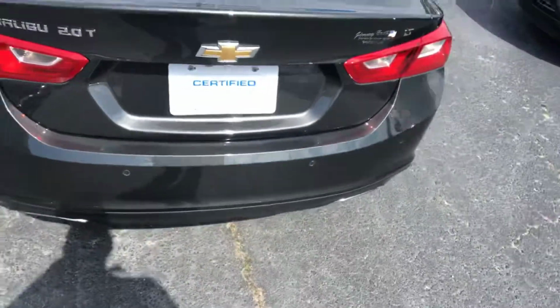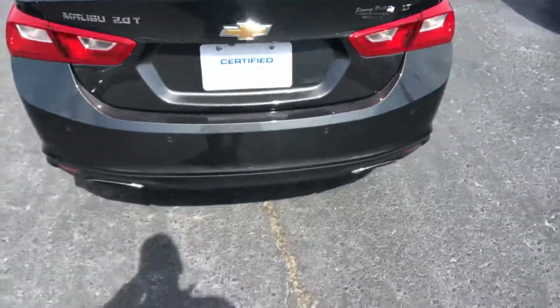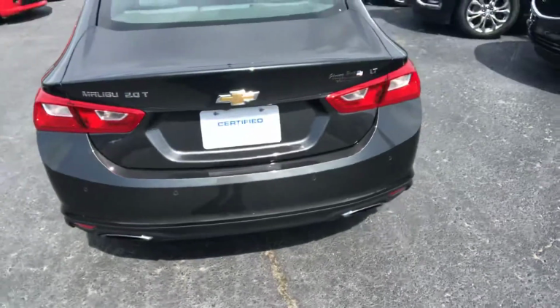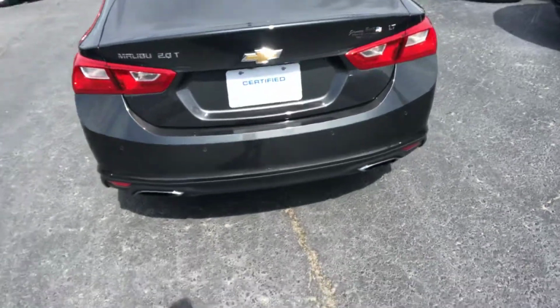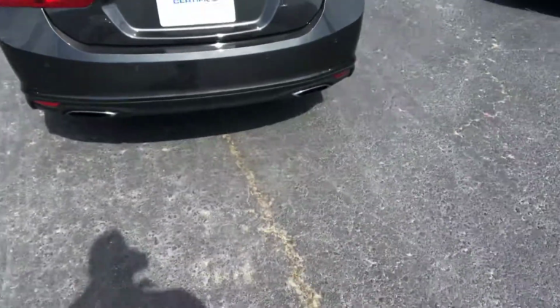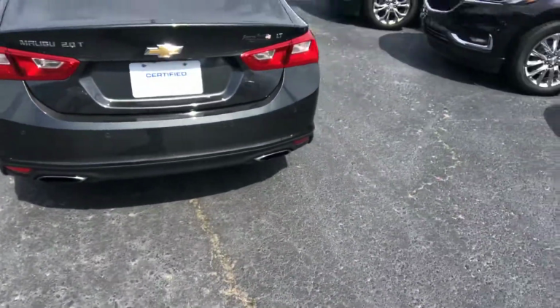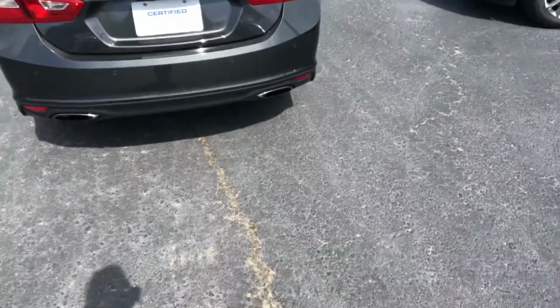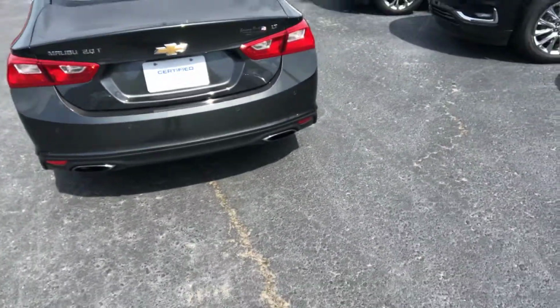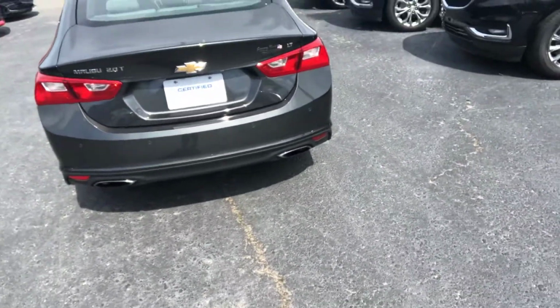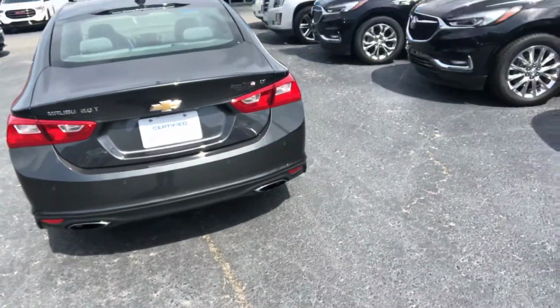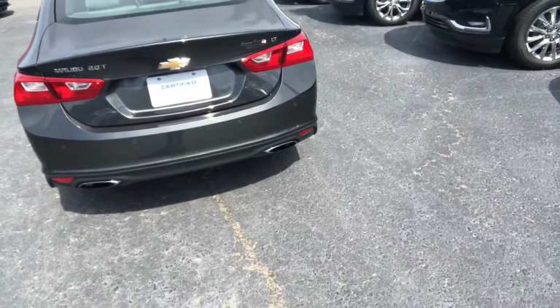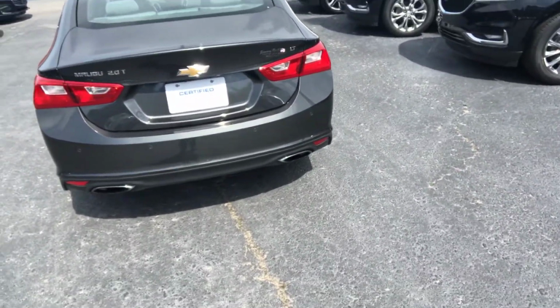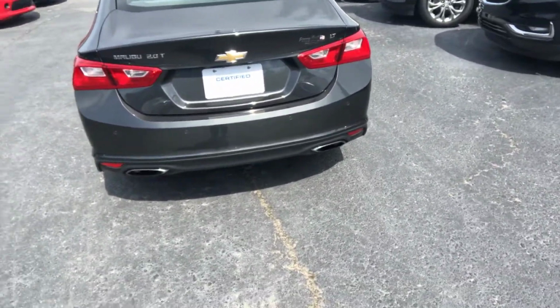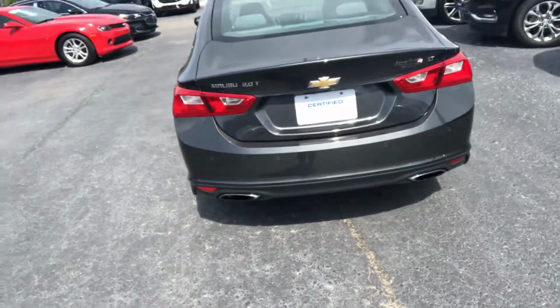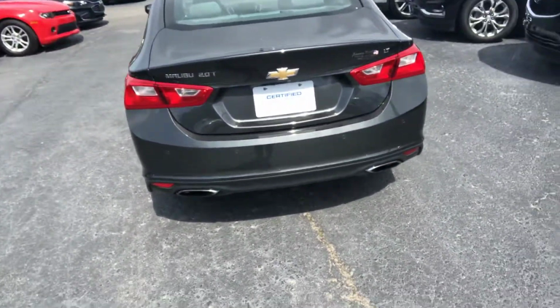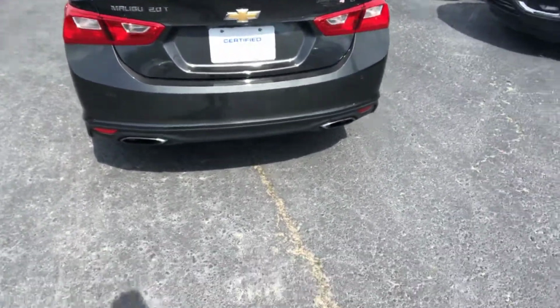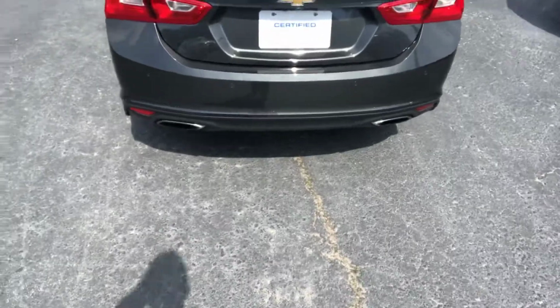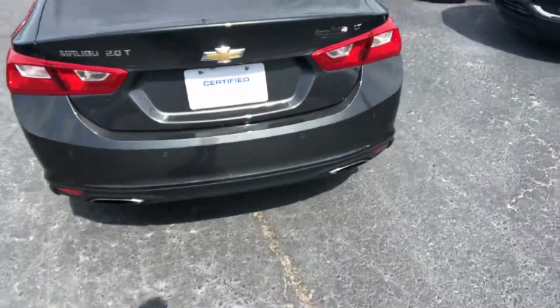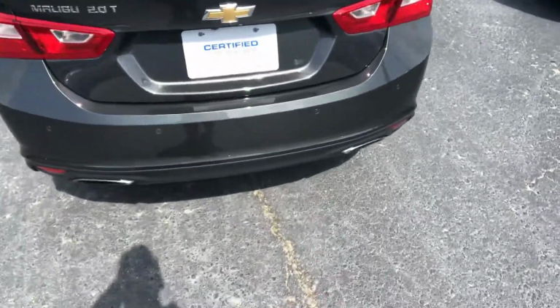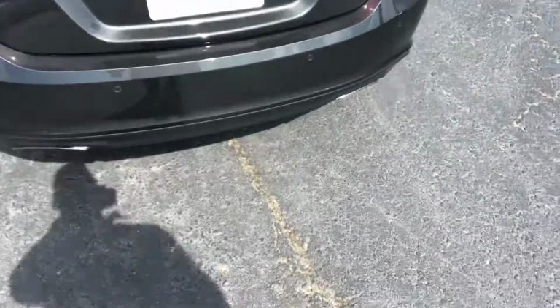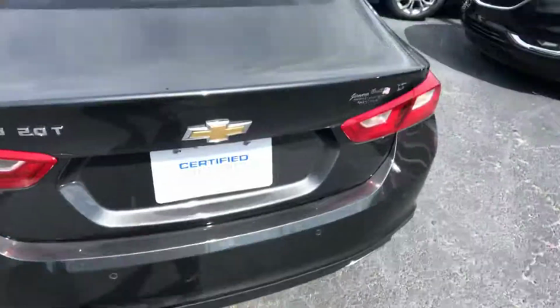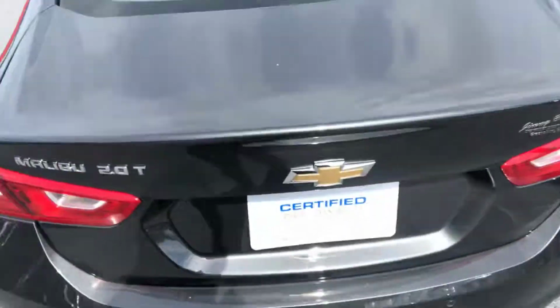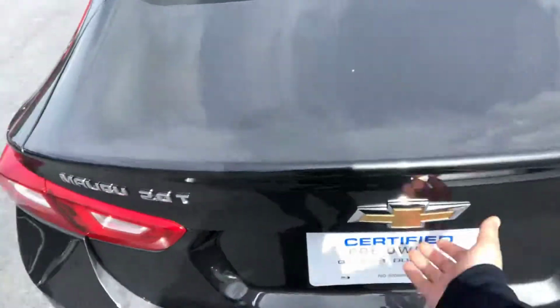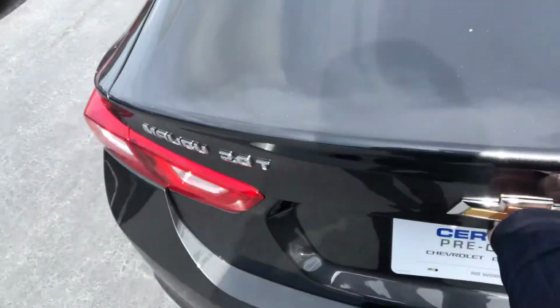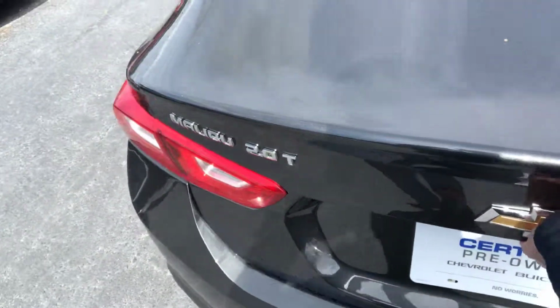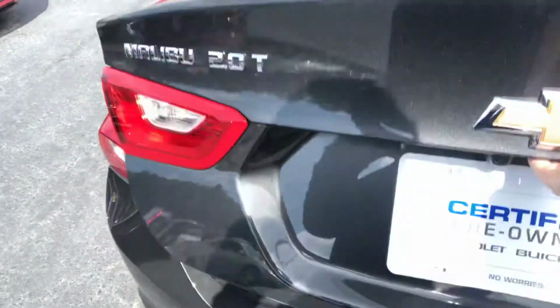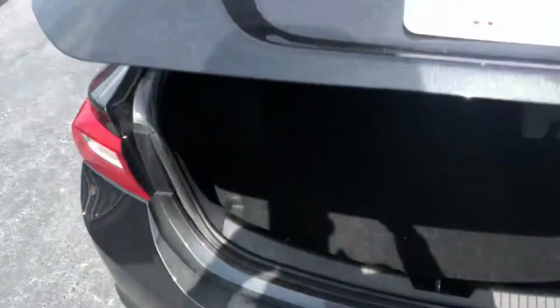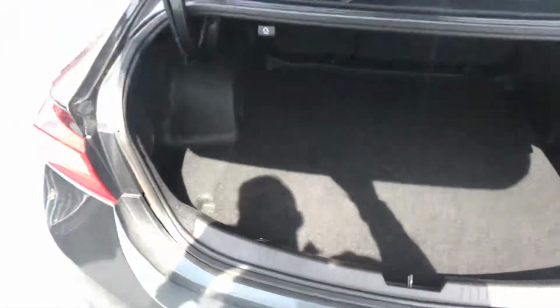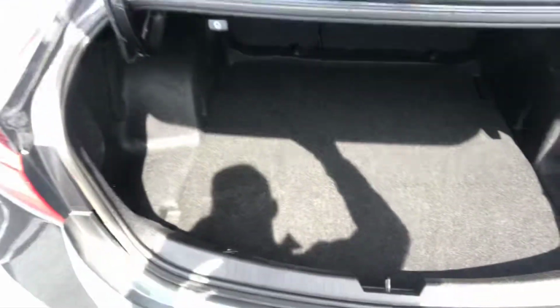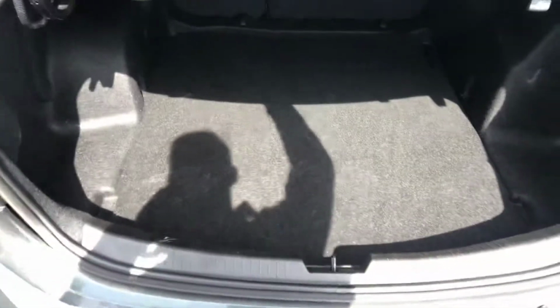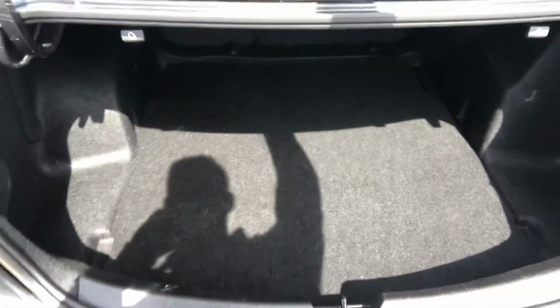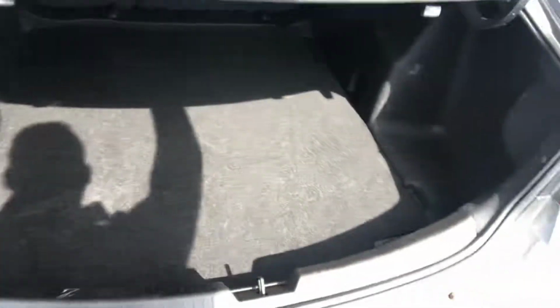The thing about the Malibu is this is a sporty little vehicle. The dual exhaust in the back definitely adds to that. This one also has the 2.0 turbo engine — really mimics what a six-cylinder does in a lot of ways.